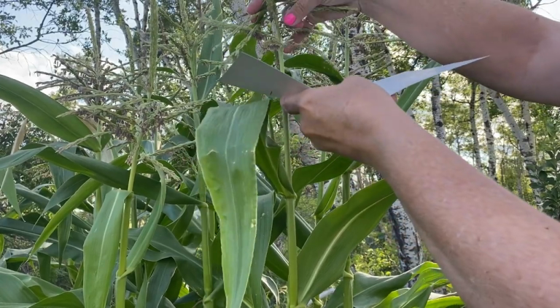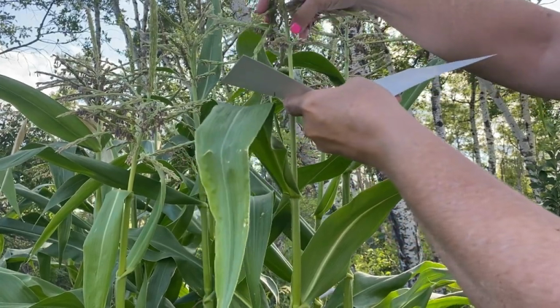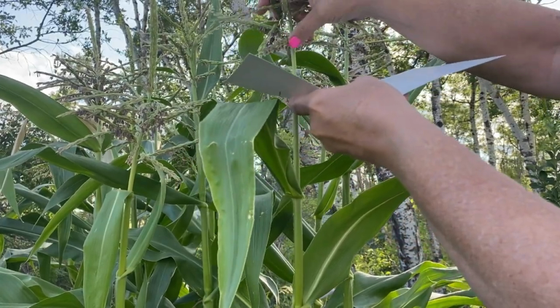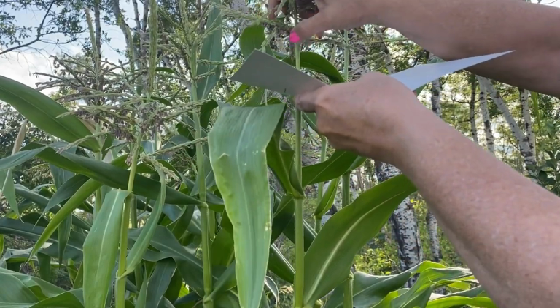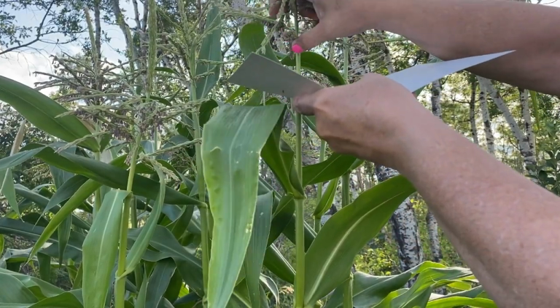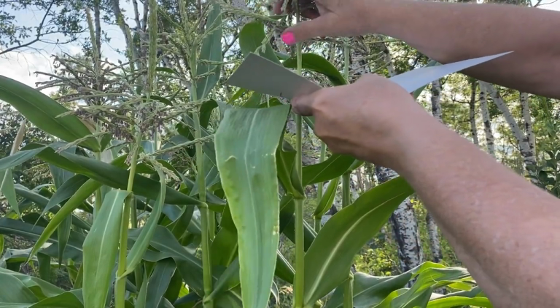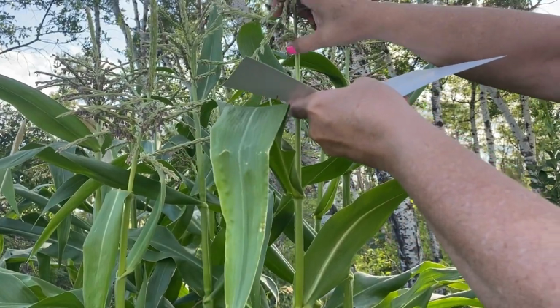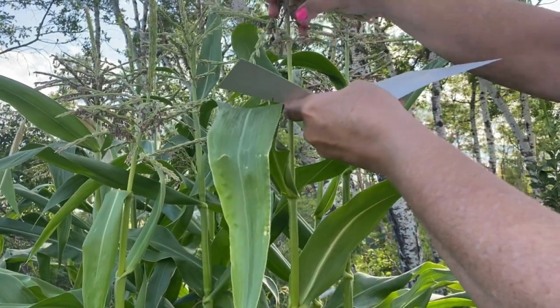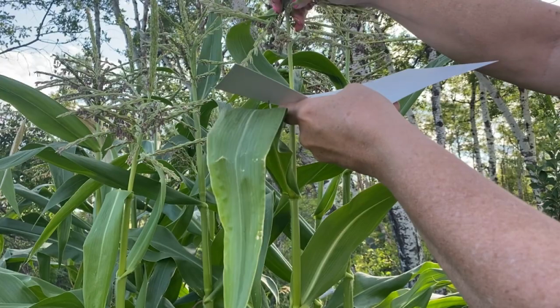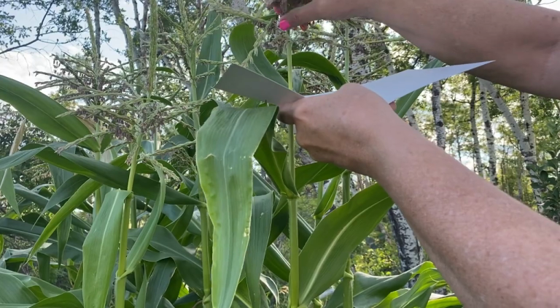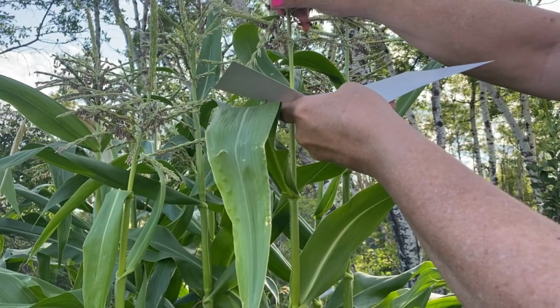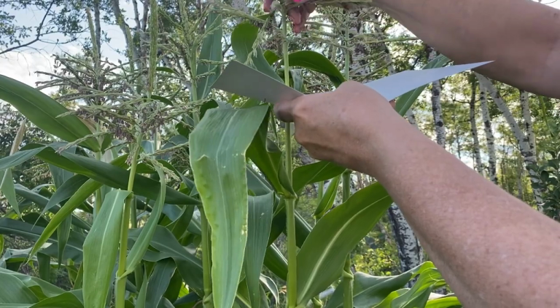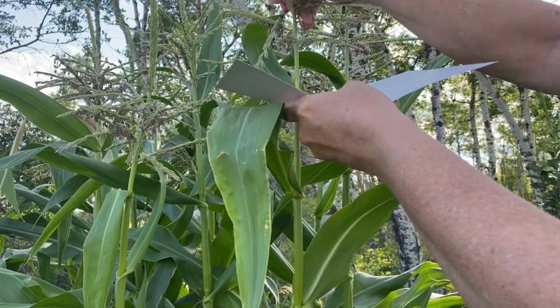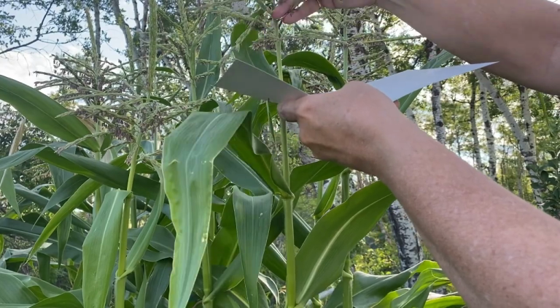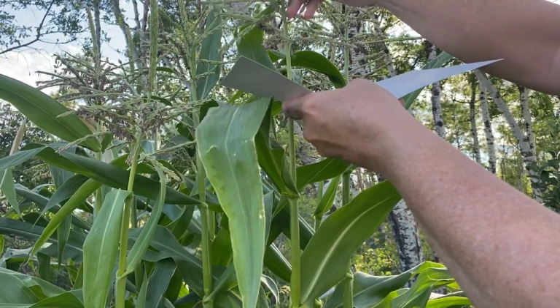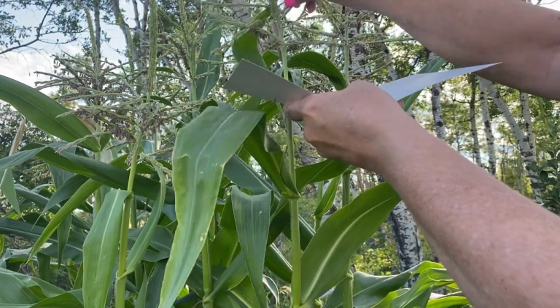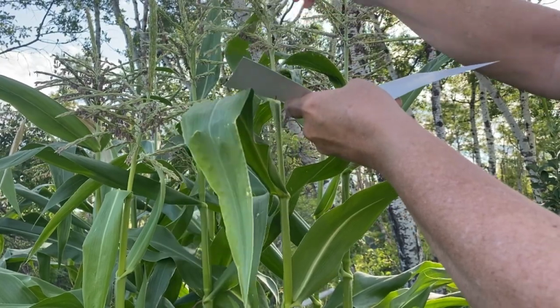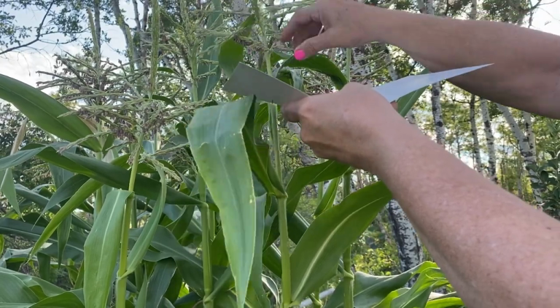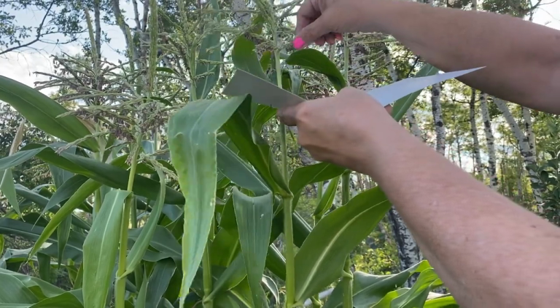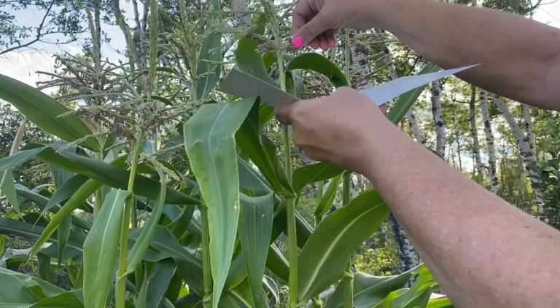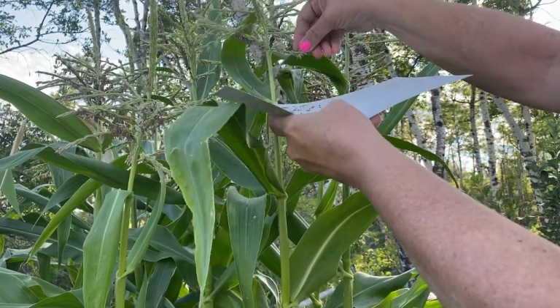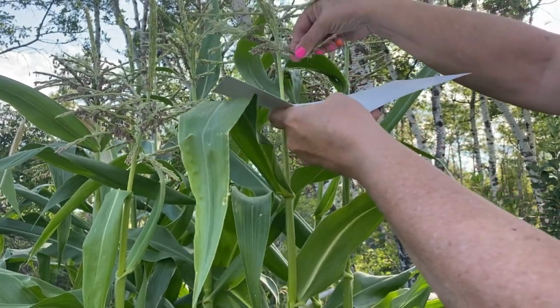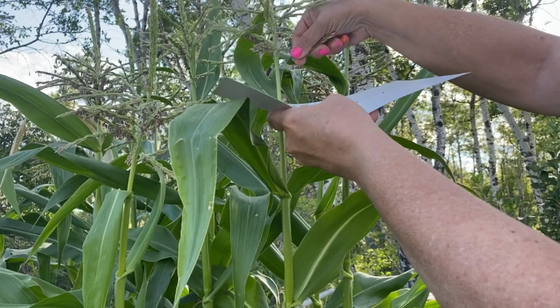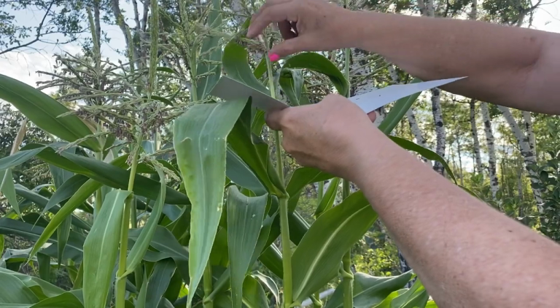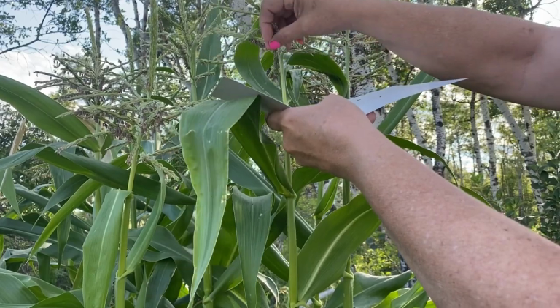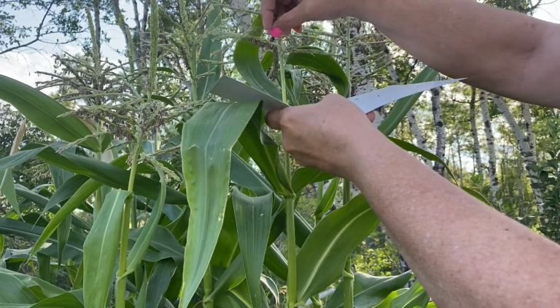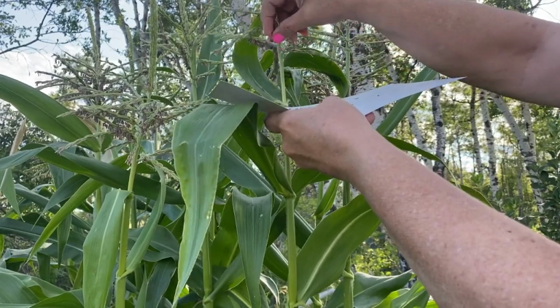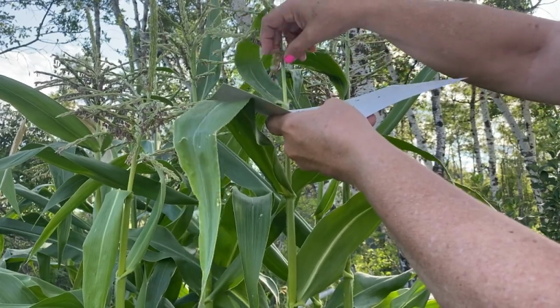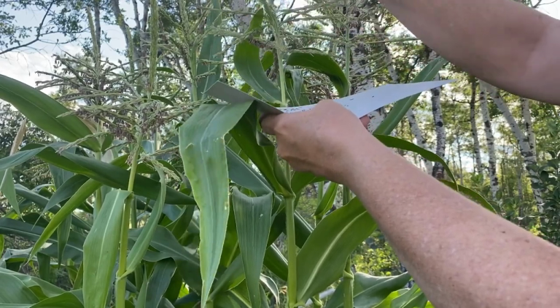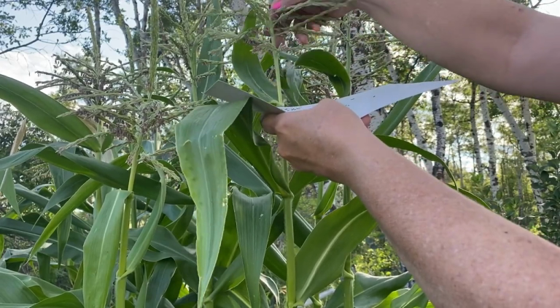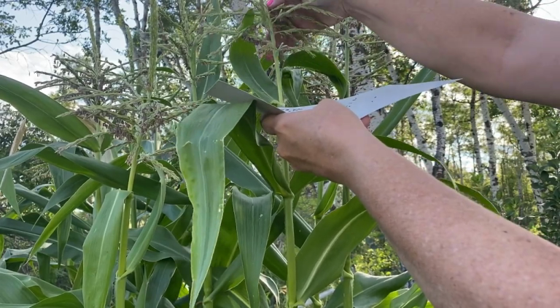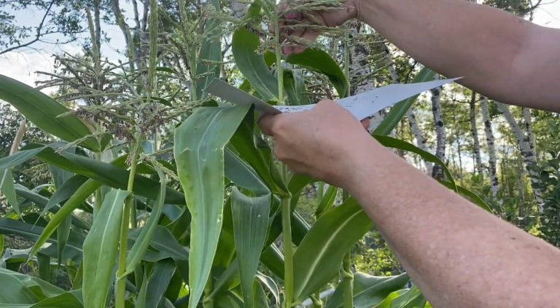You can also cut little pieces of these tassels off and walk around and rub them onto the silks. I'm just going to do it this way — it's pretty easy to shake the pollen off right onto a piece of paper.